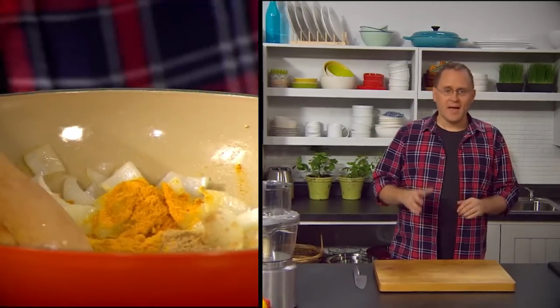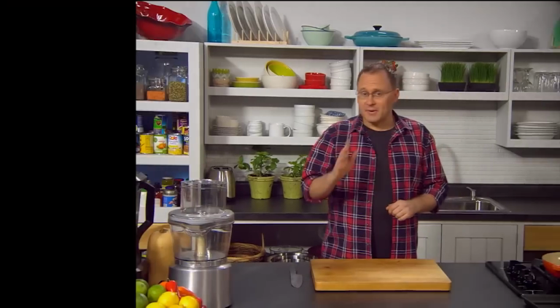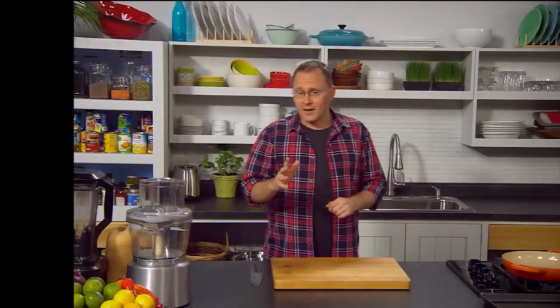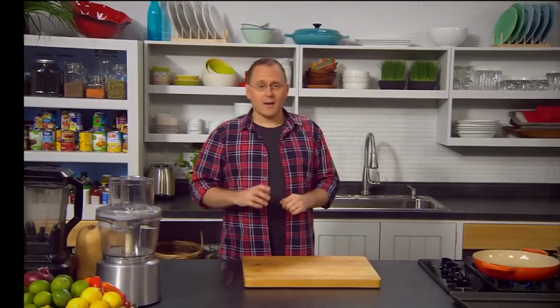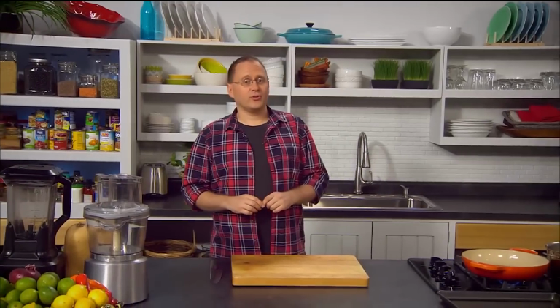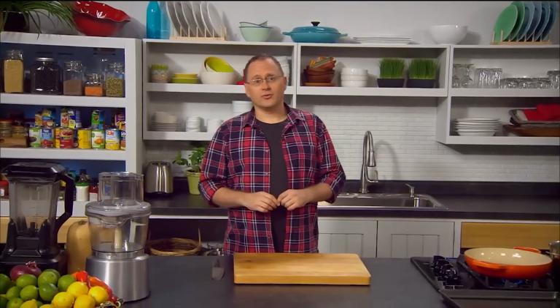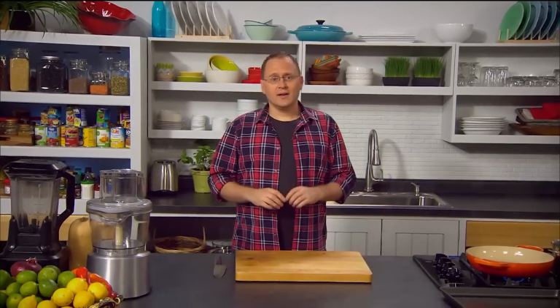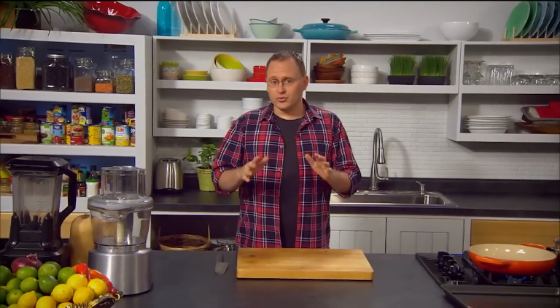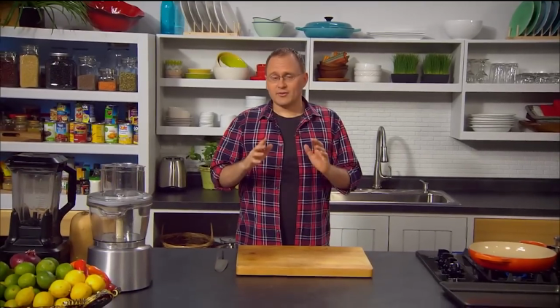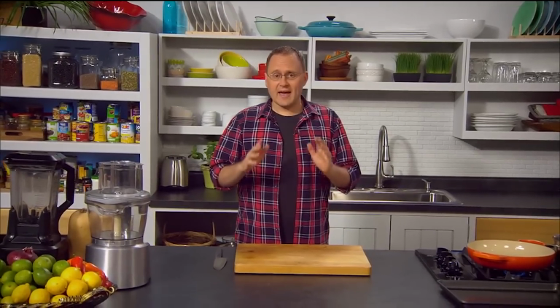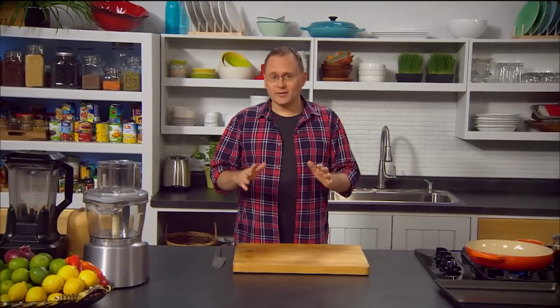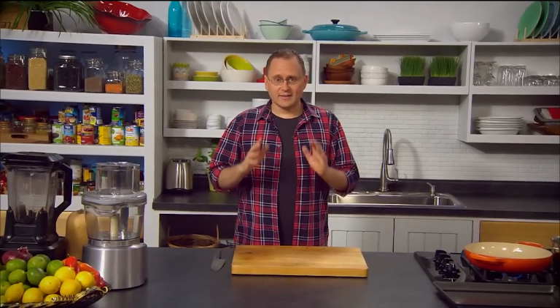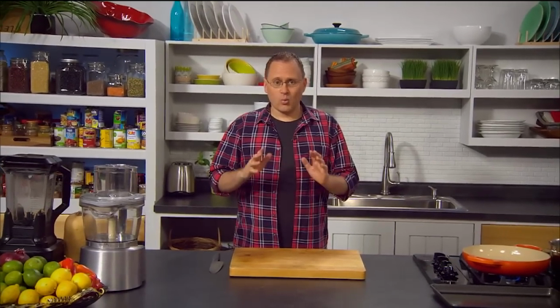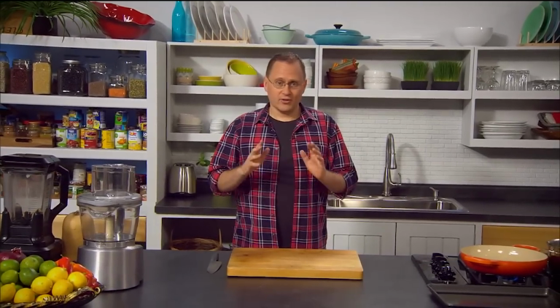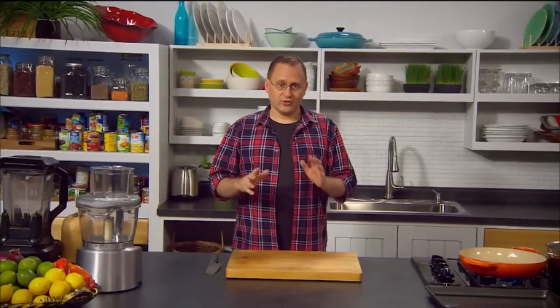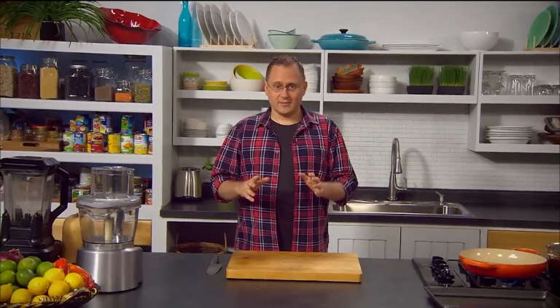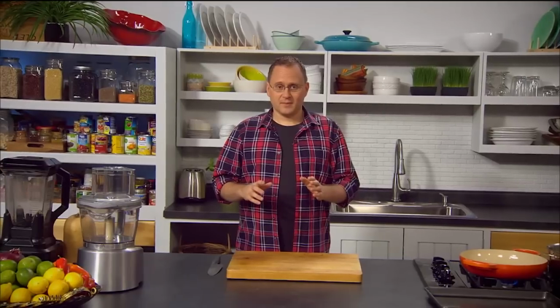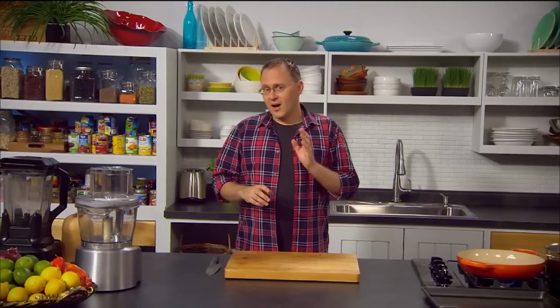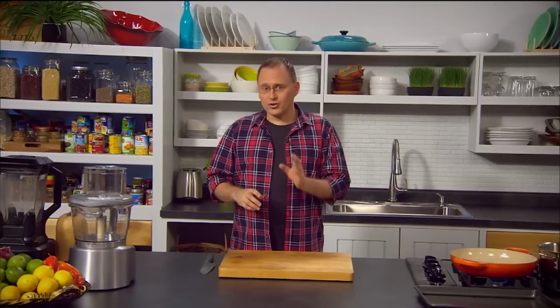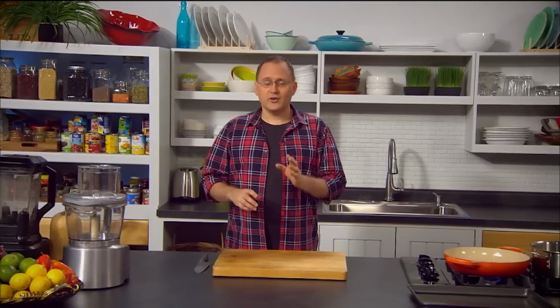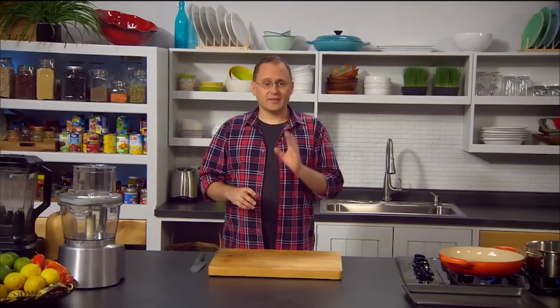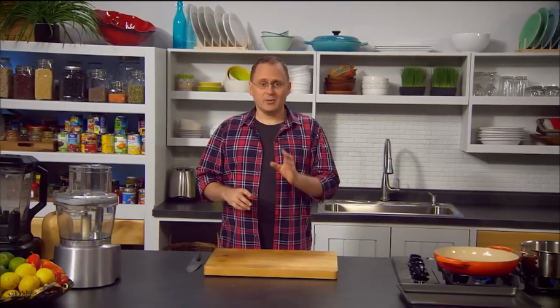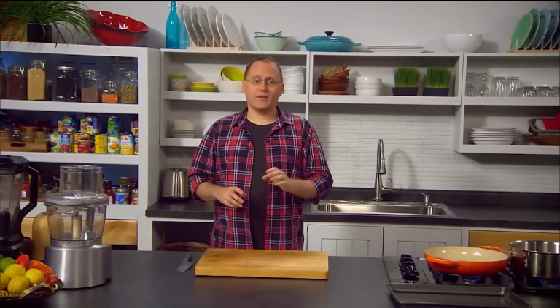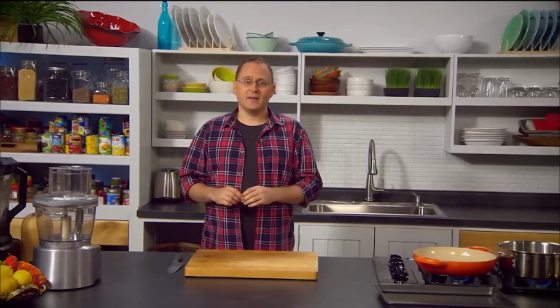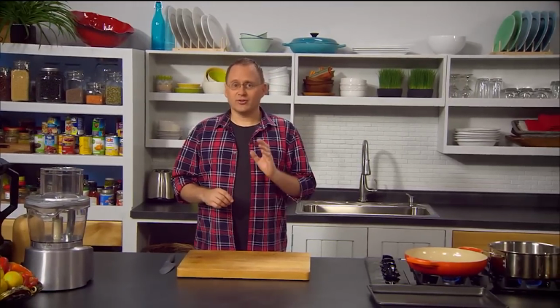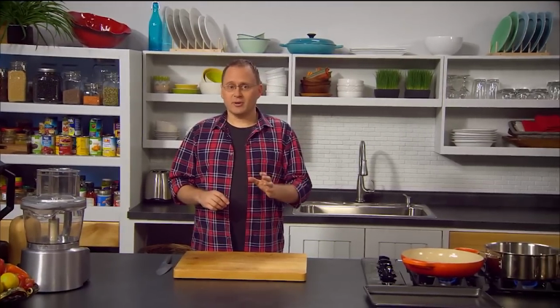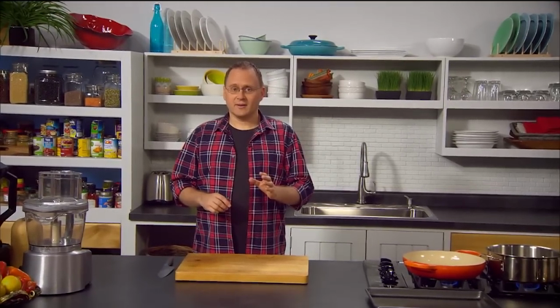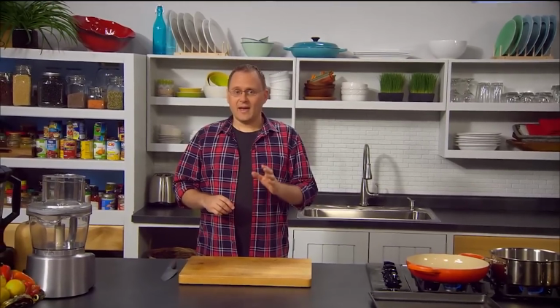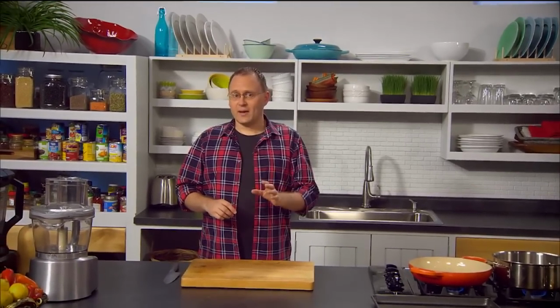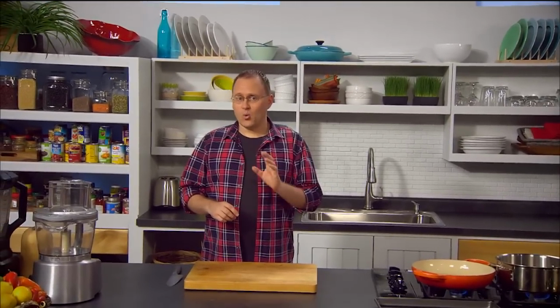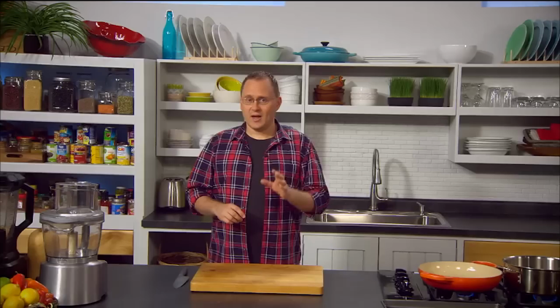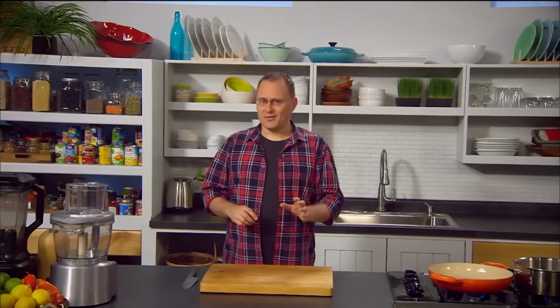The best part about Cook 30 Food is you do not have to spend hours slaving away in the kitchen to make it. I'm going to show you how you can make a tasty meal for your family in just 30 minutes, and your family will love it.